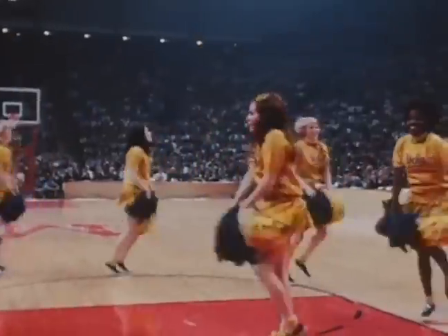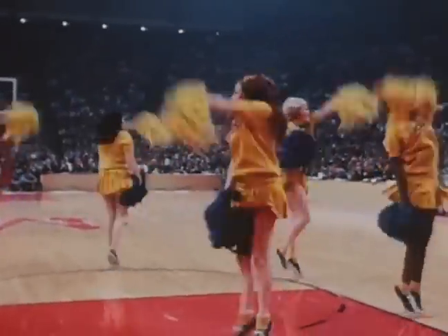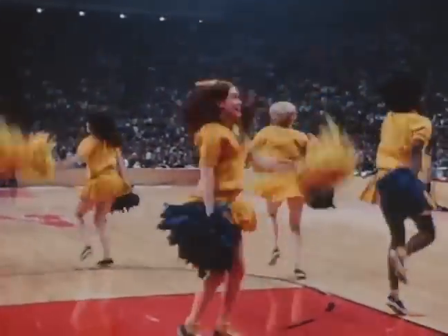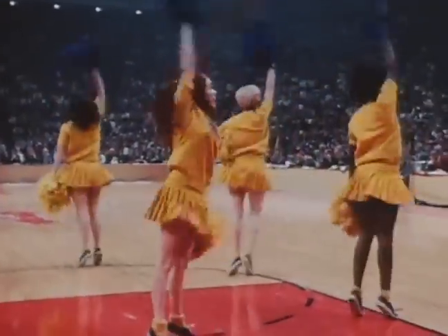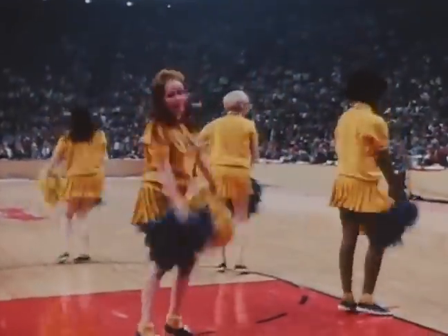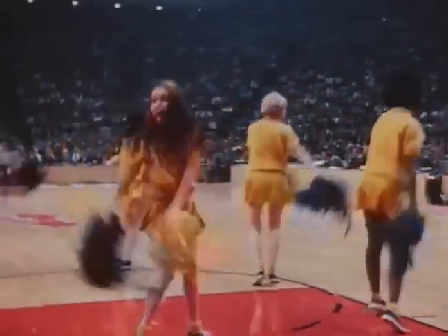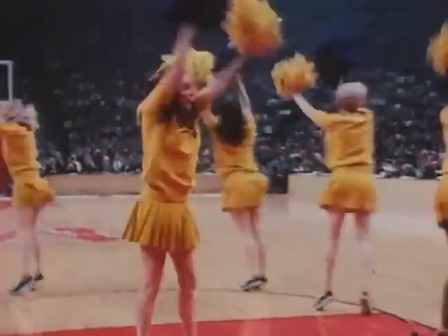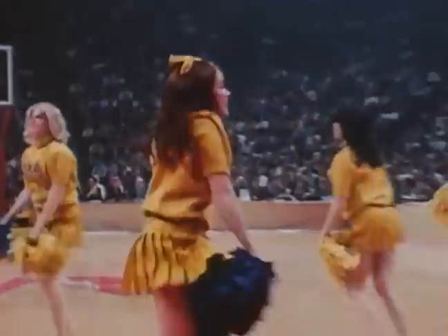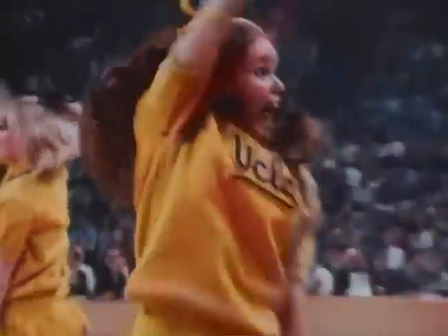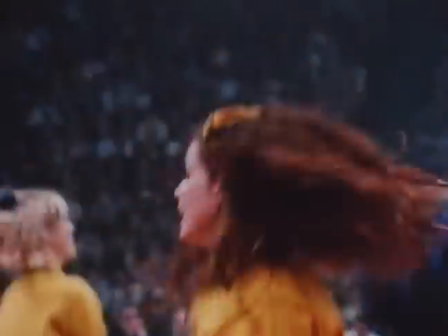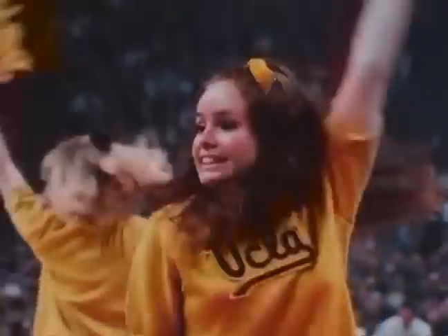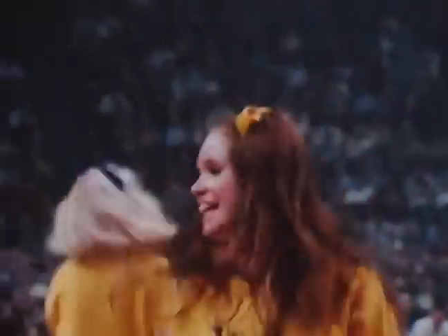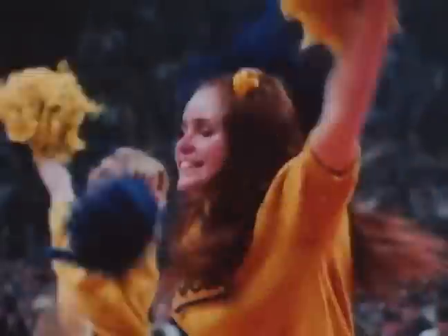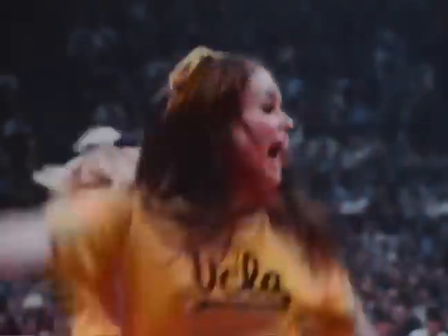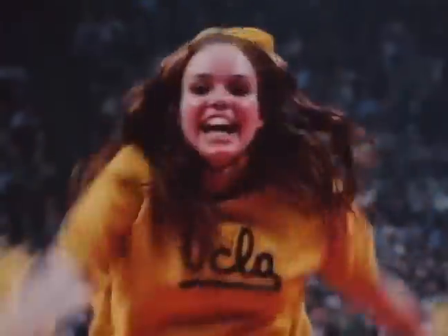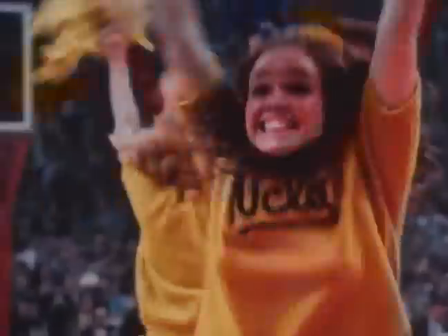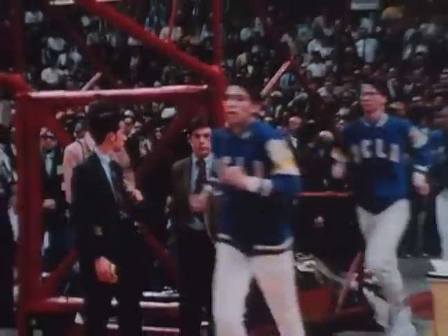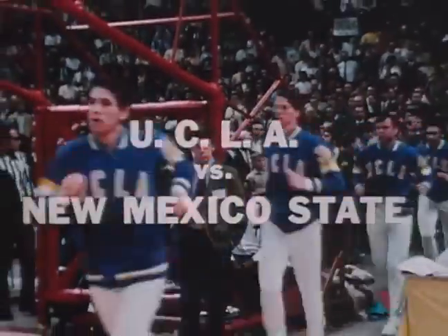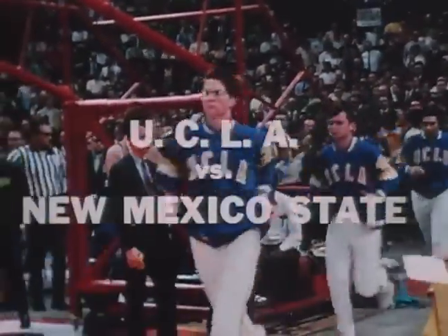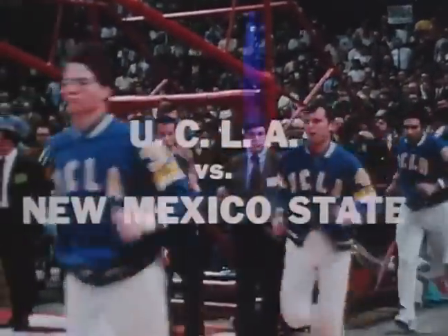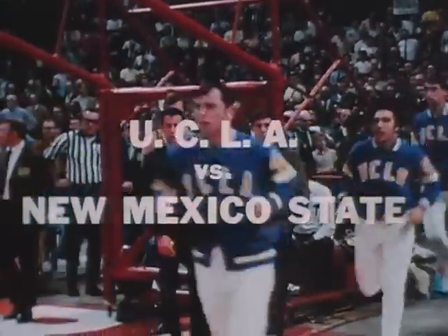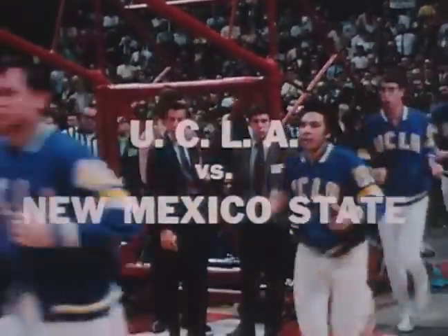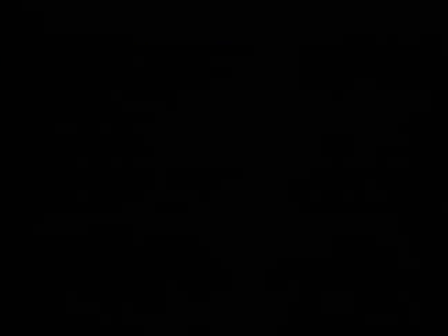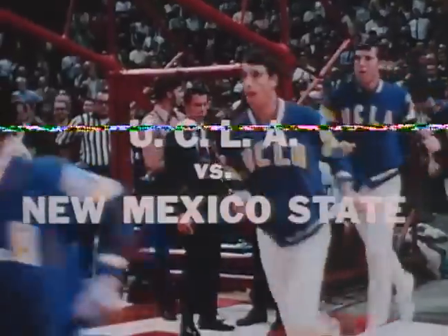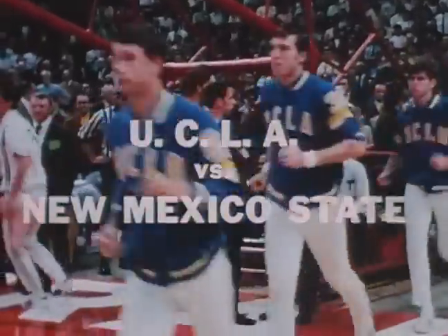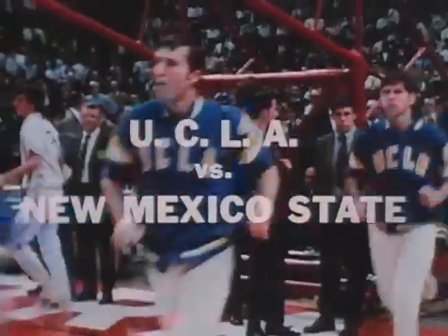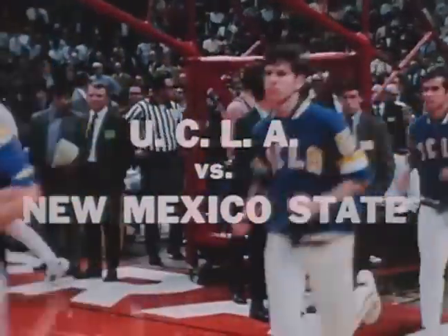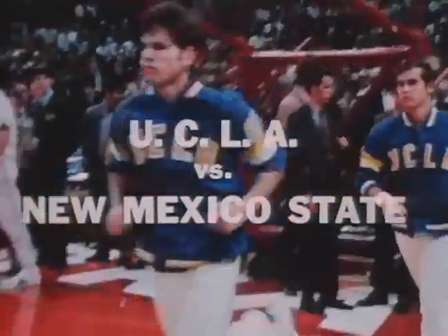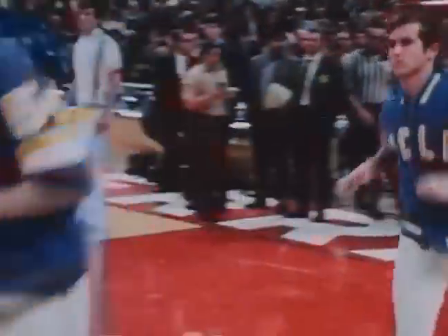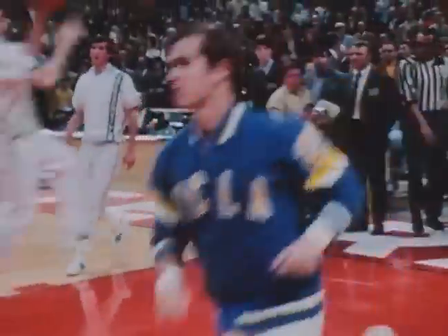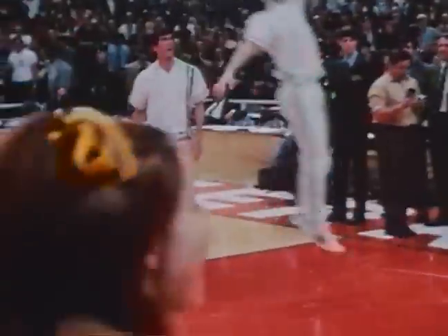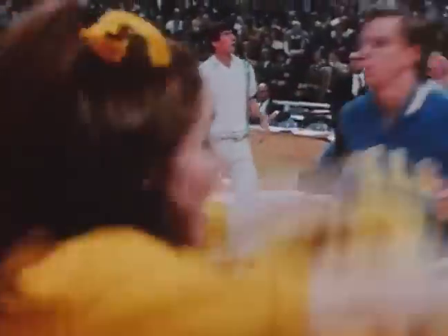The Western final matched UCLA, seeking an unprecedented fourth consecutive national championship, against New Mexico State. The two previous years, UCLA had eliminated the Aggies in regional play.